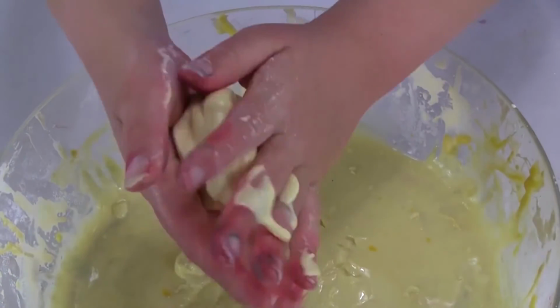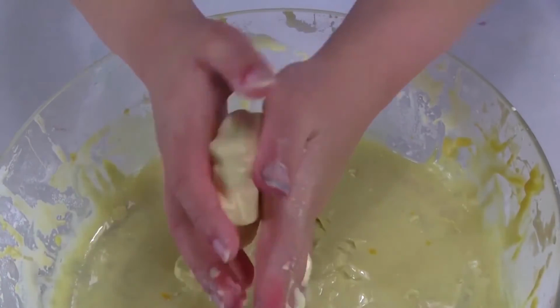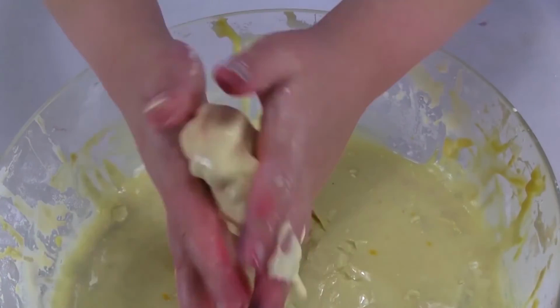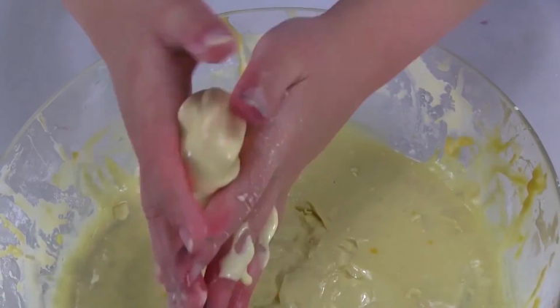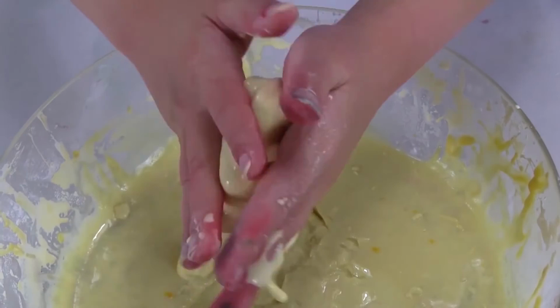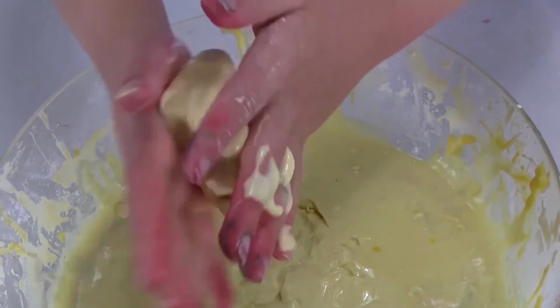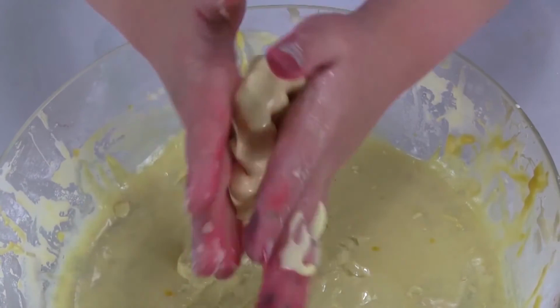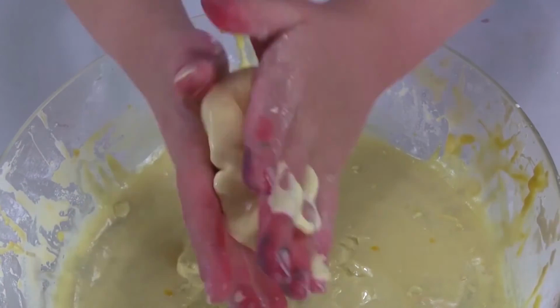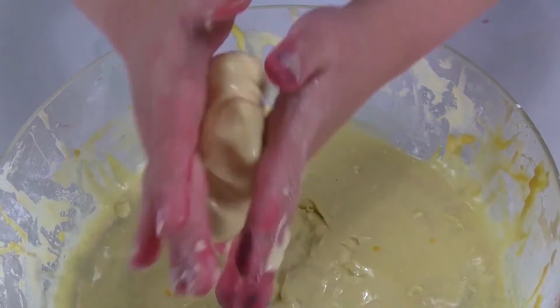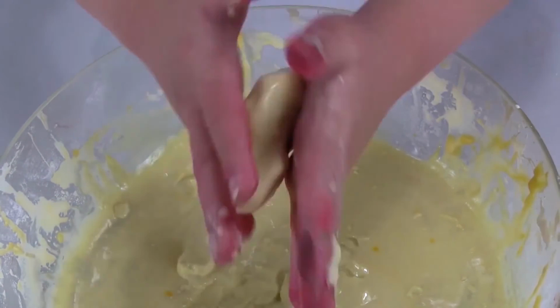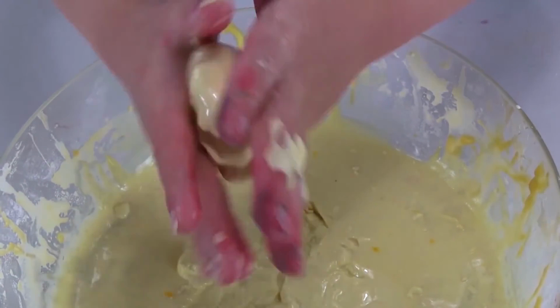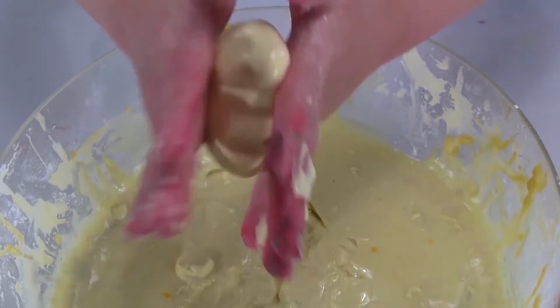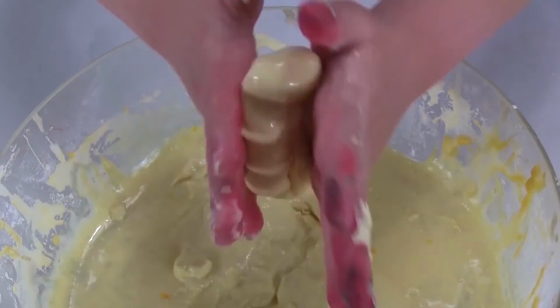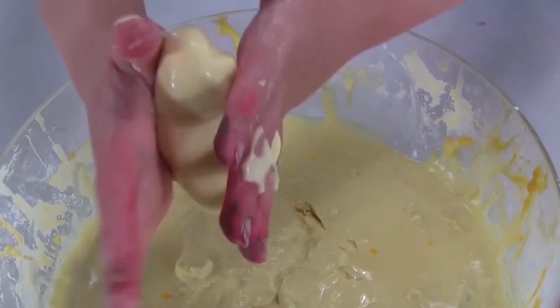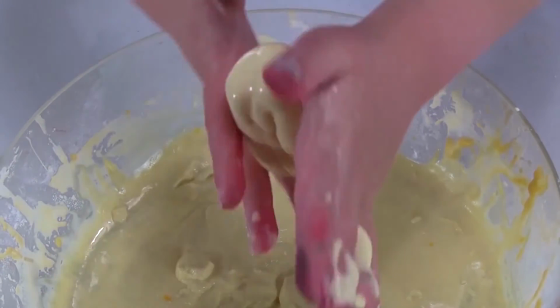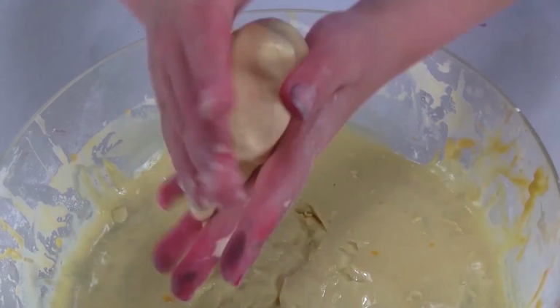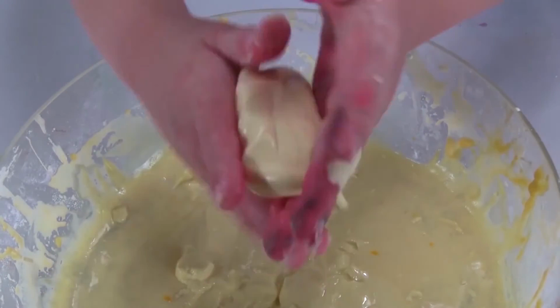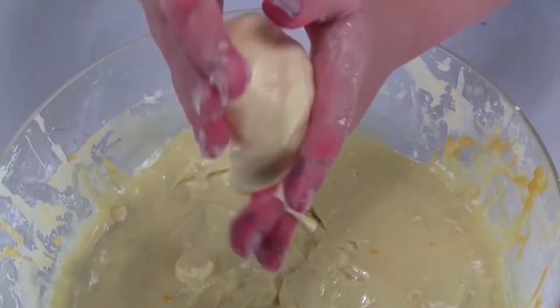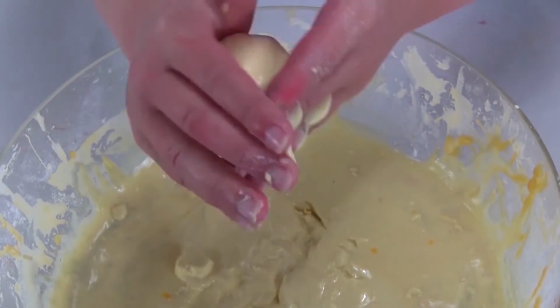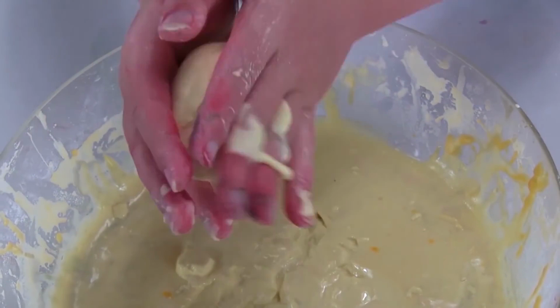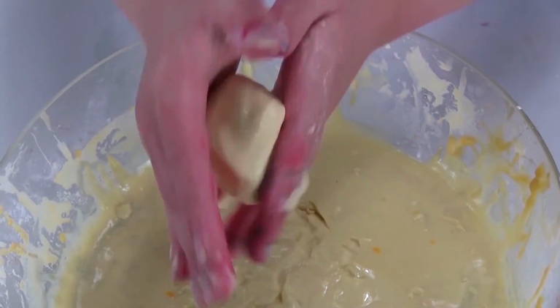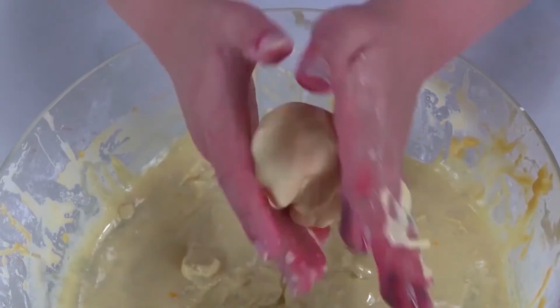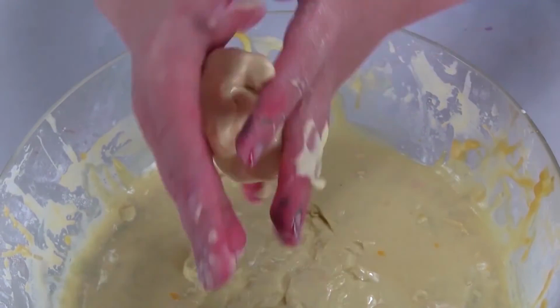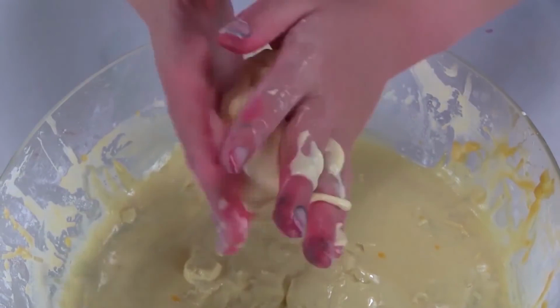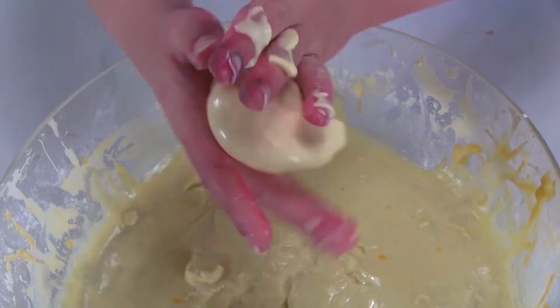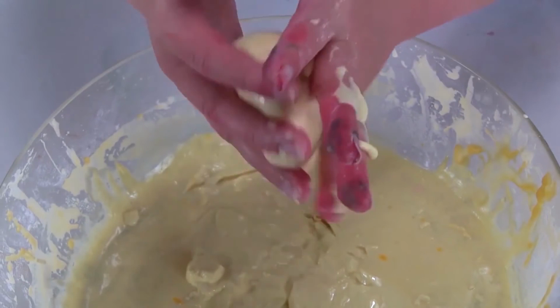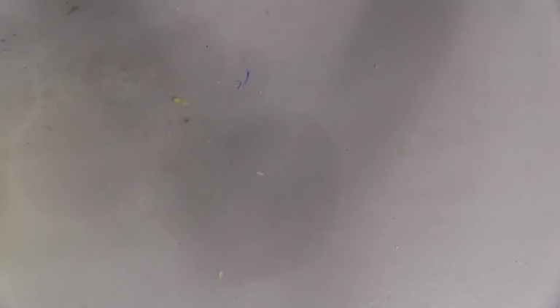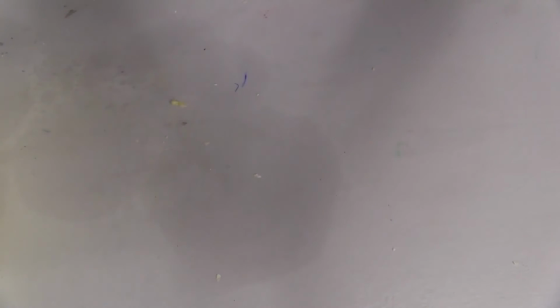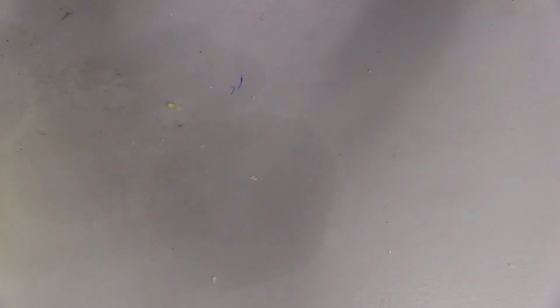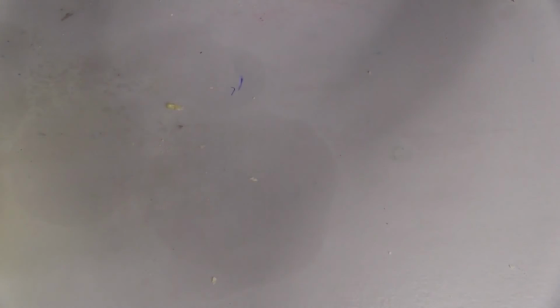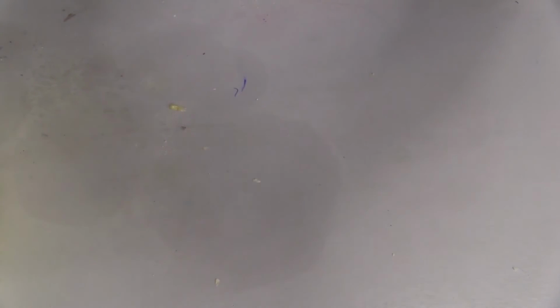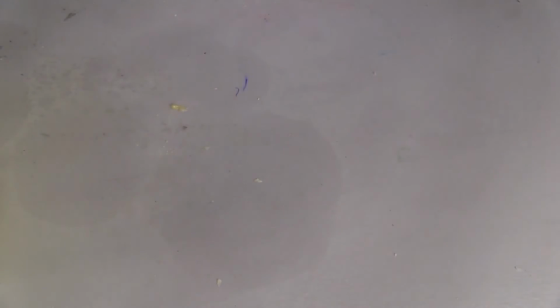Once again, it becomes hard. But when you drop it onto a flat surface, it turns back to liquid.